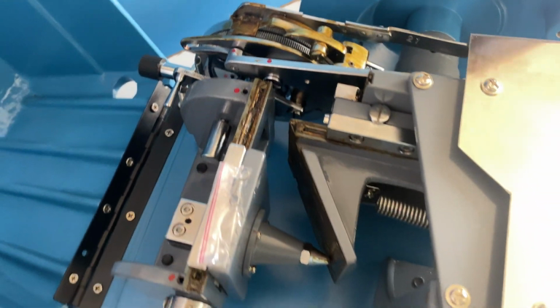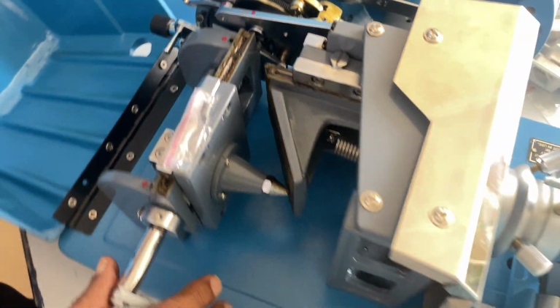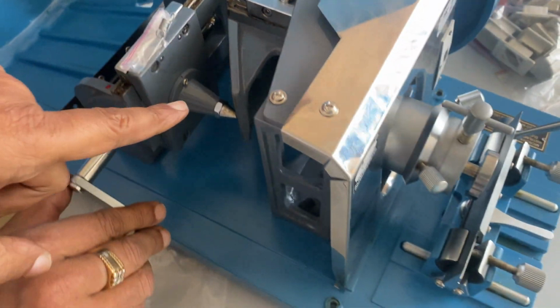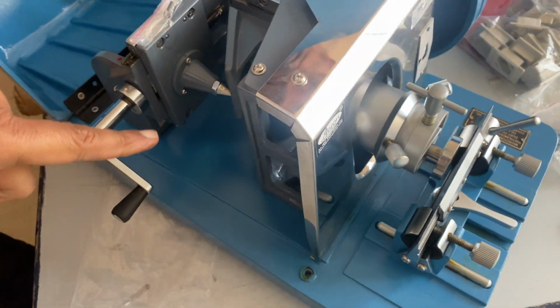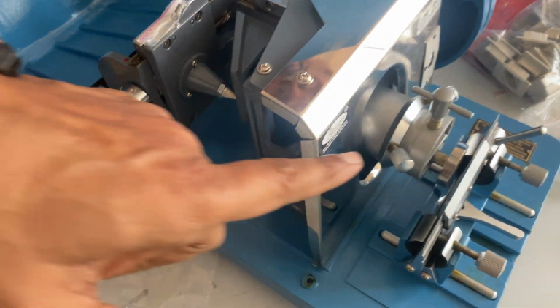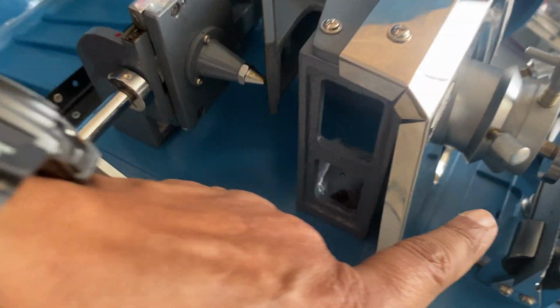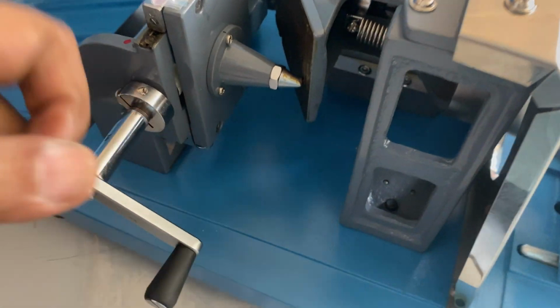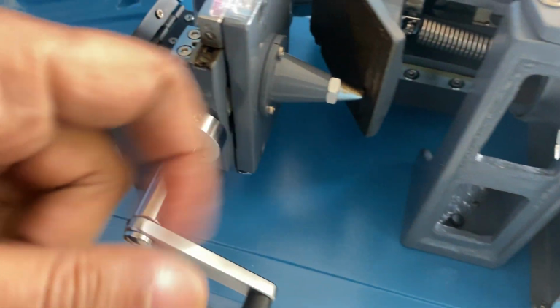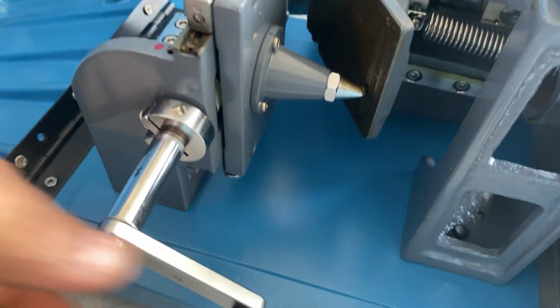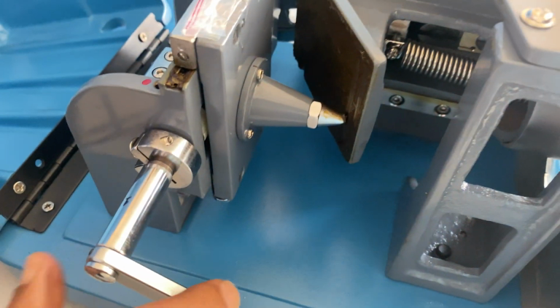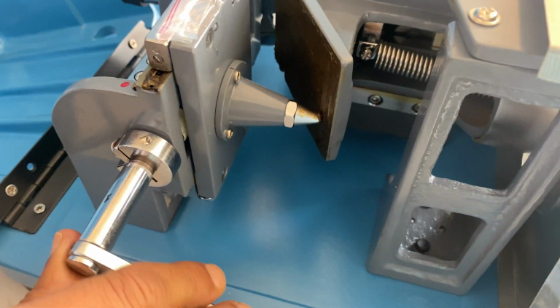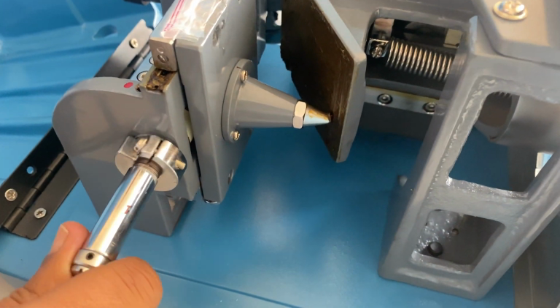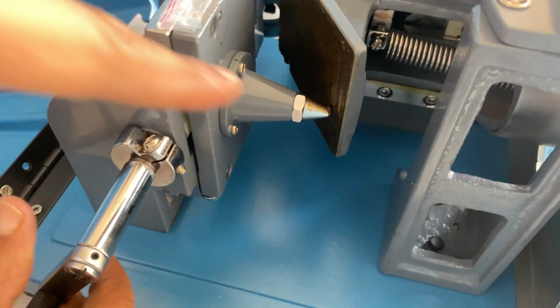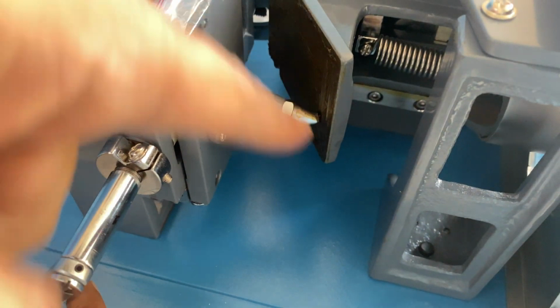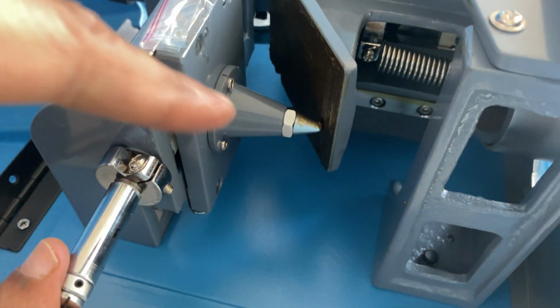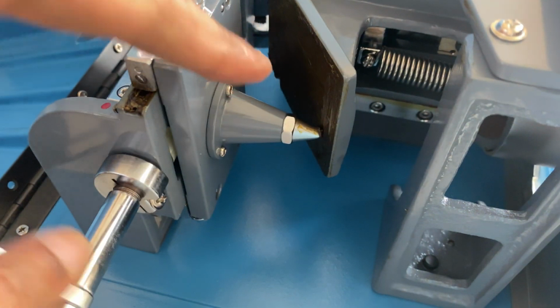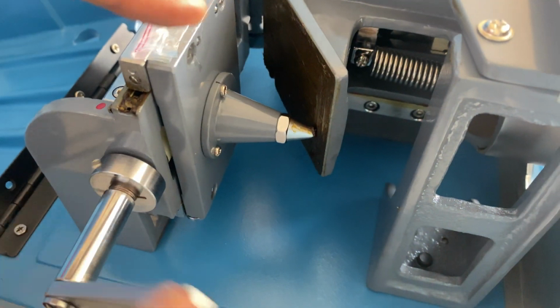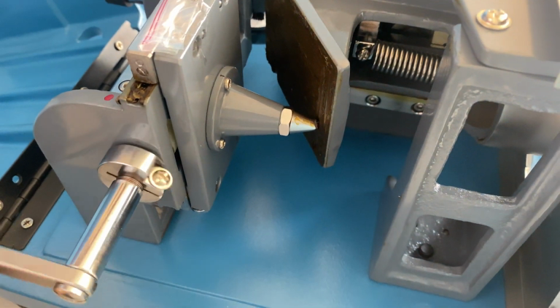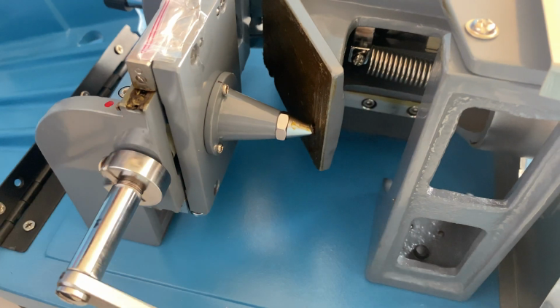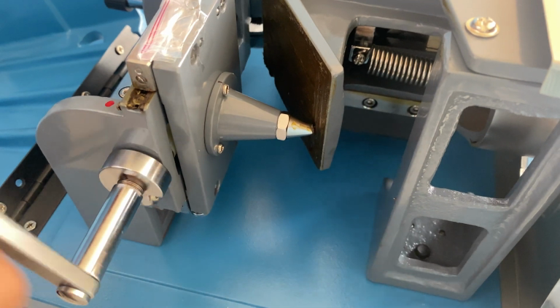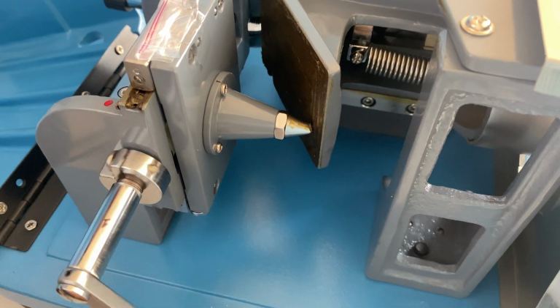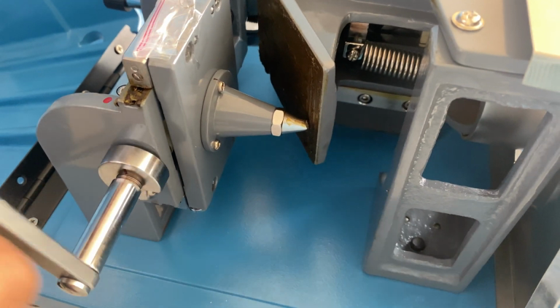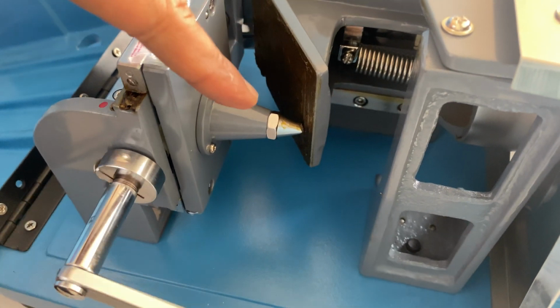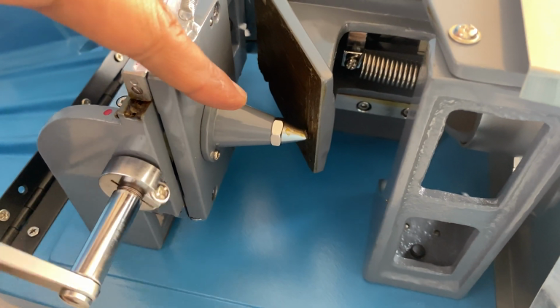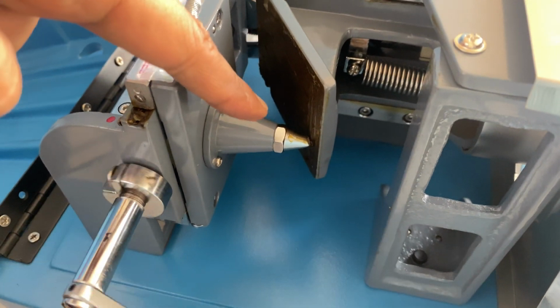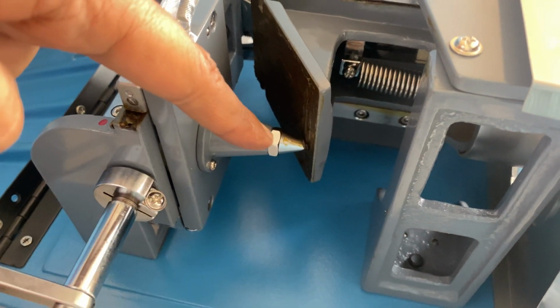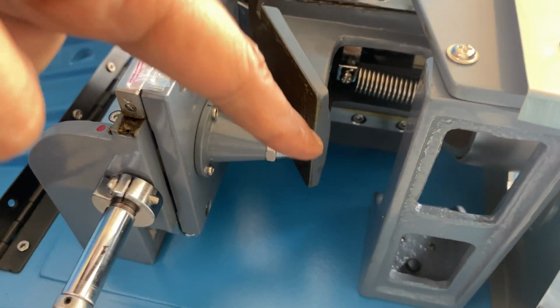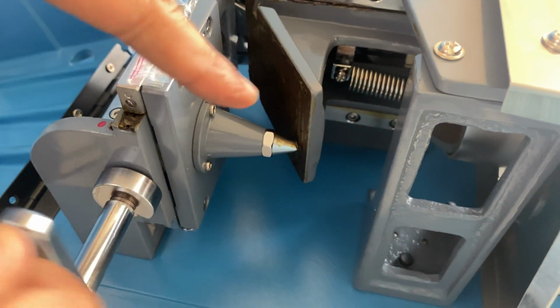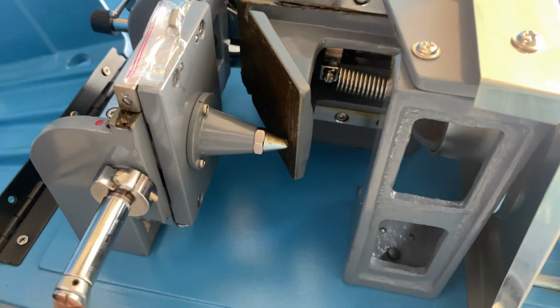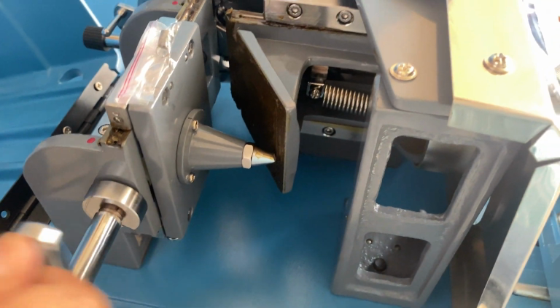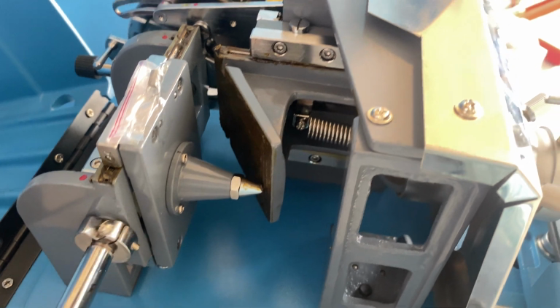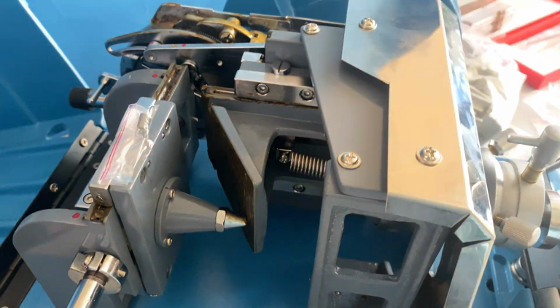If you want to move the block forward or backward, there is one wheel here. It moves this section, and if you move it, the wheel also moves and this section also moves, so that you can make it go forward and backward.